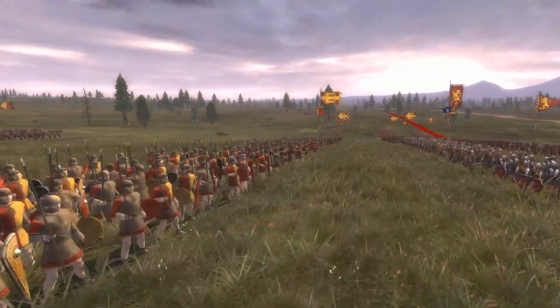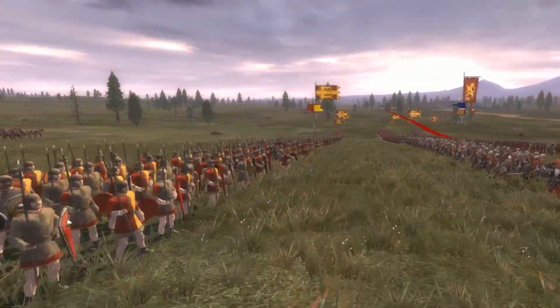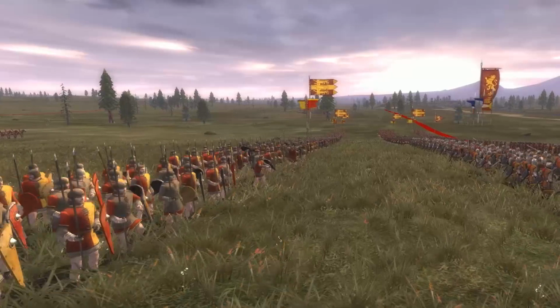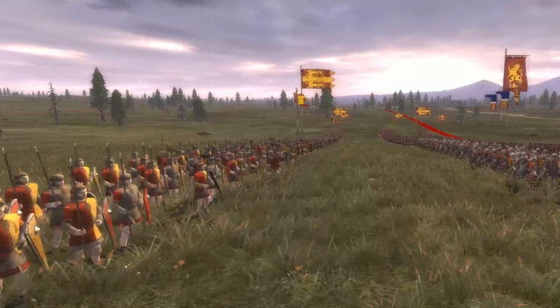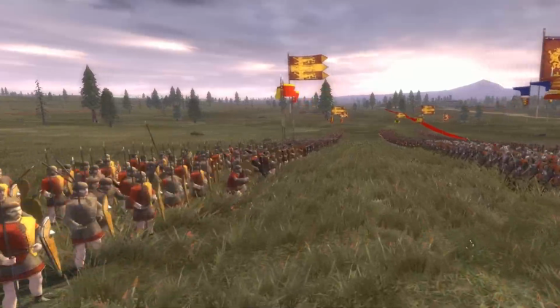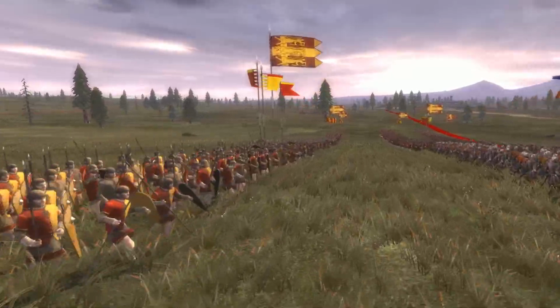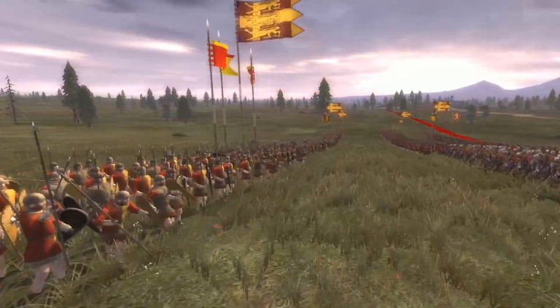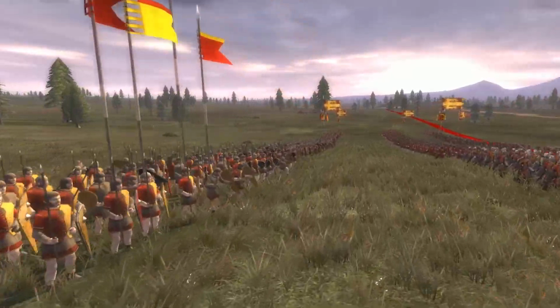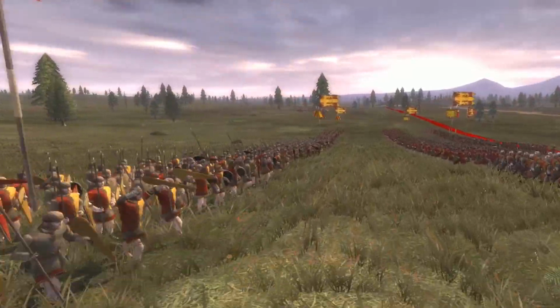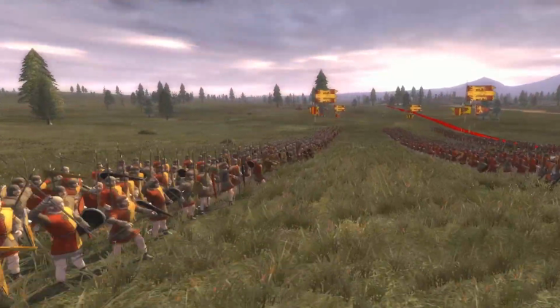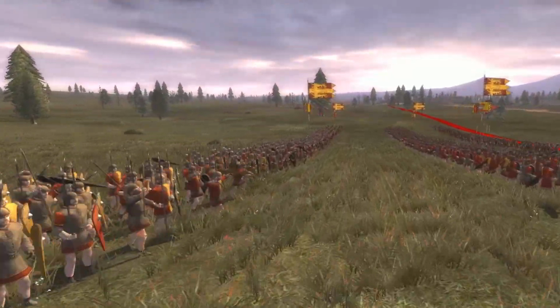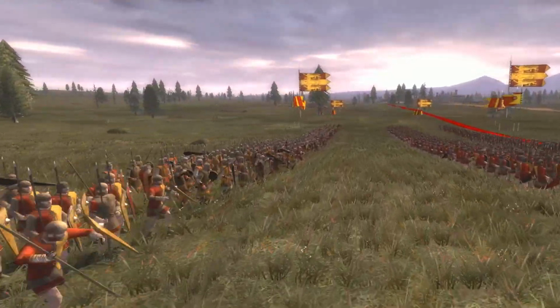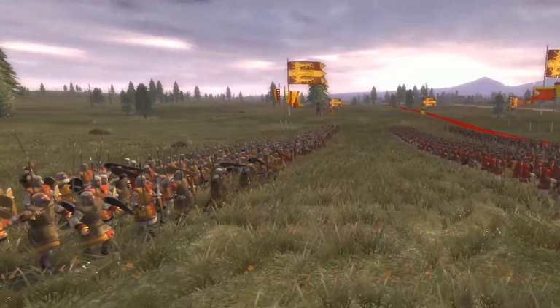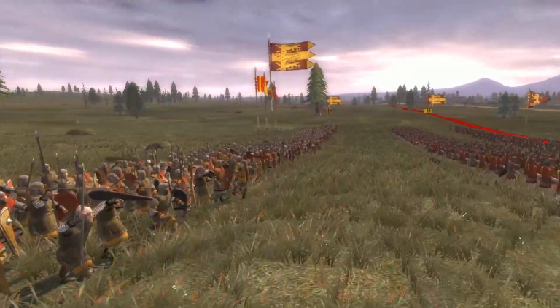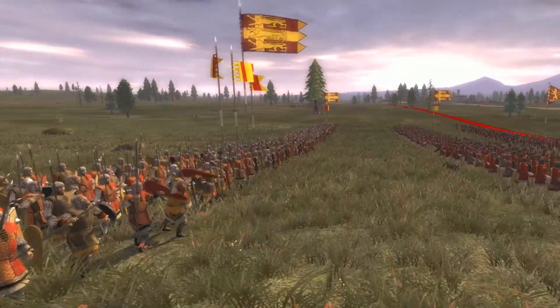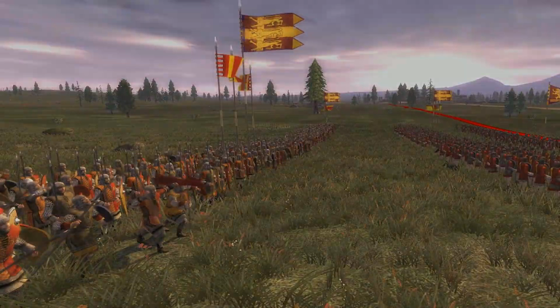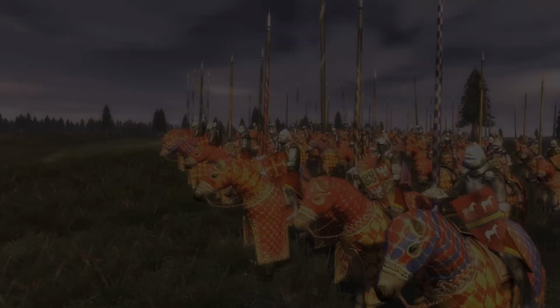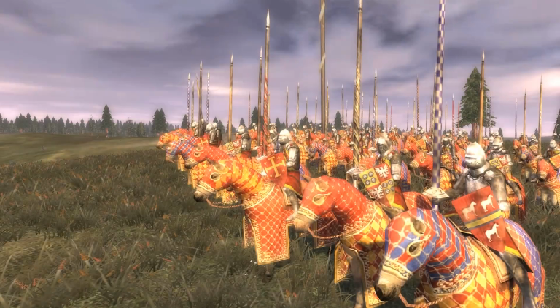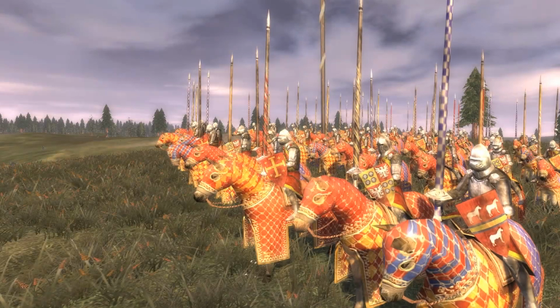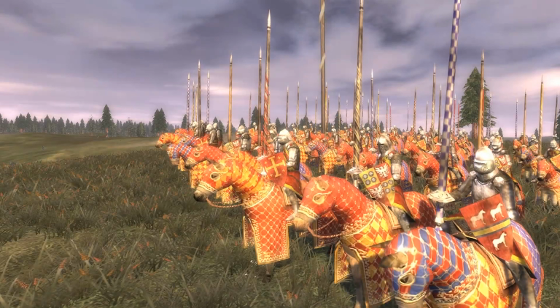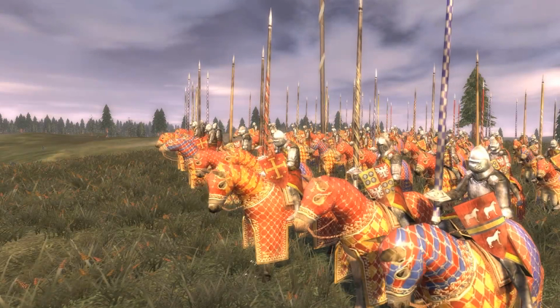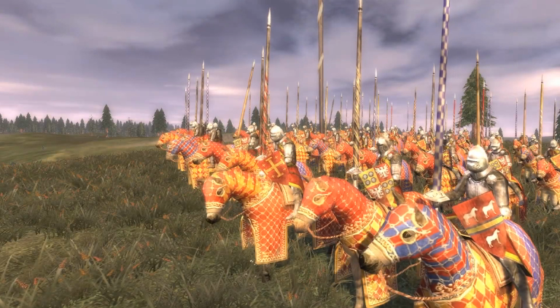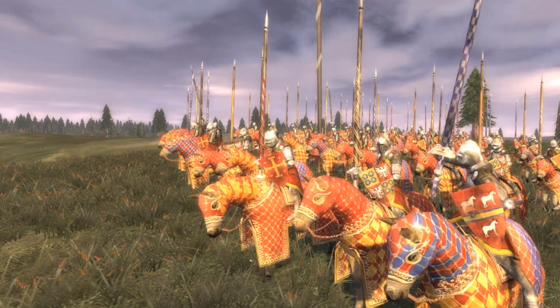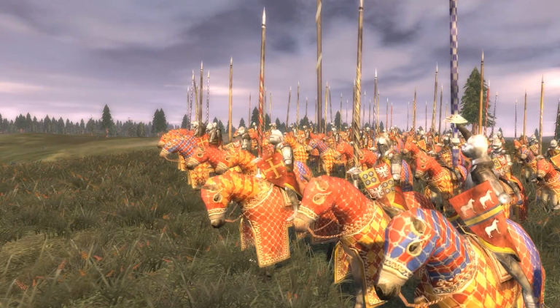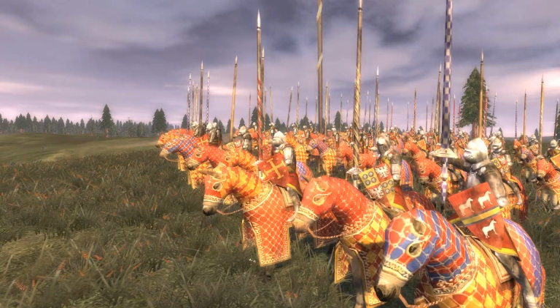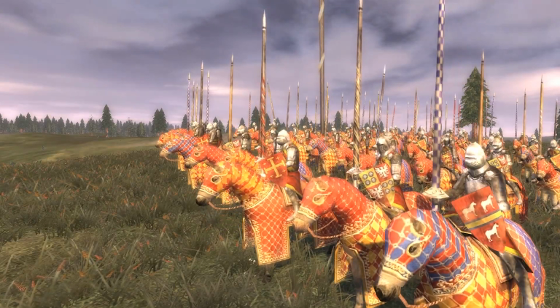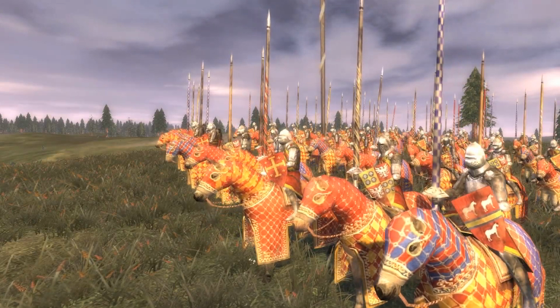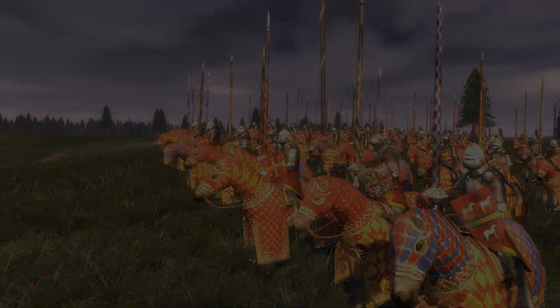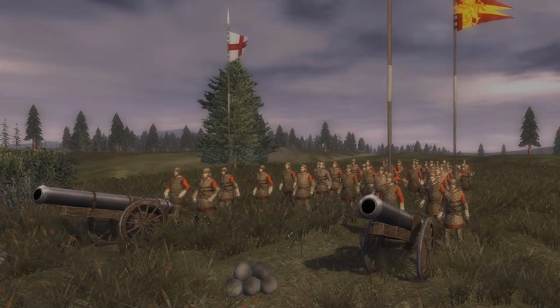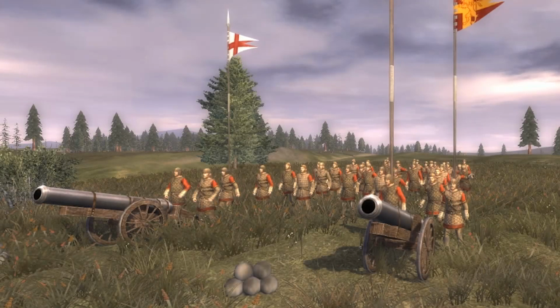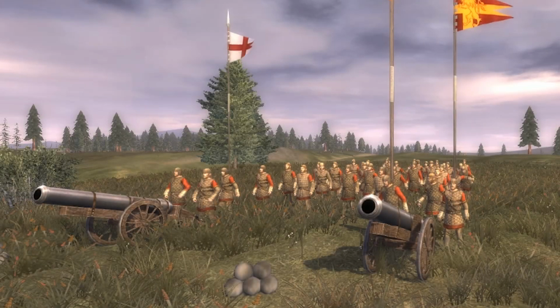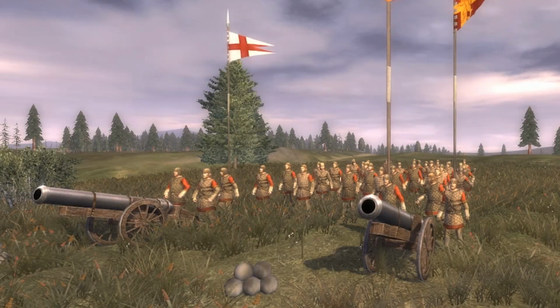An almighty battle is brewing on the fields of Bosworth. To our left on the top of the hill we can see King Richard III and his army is amassing with 10,000 men comprising of foot soldiers, archers, cavalry and cannon.